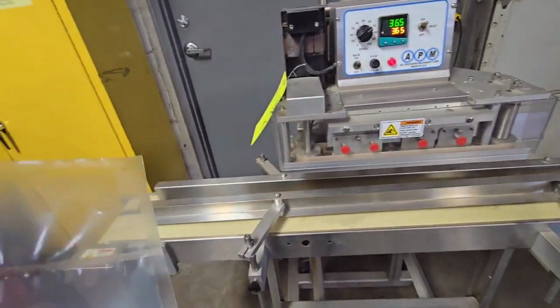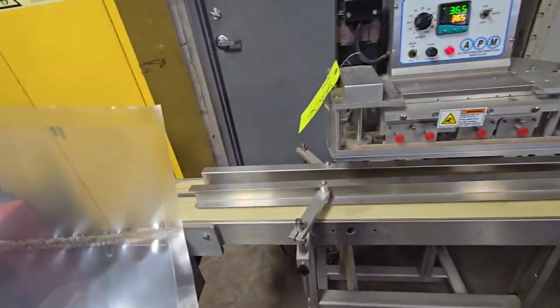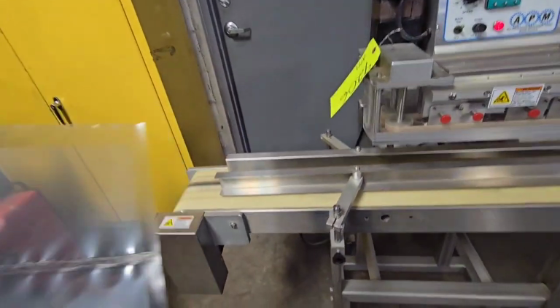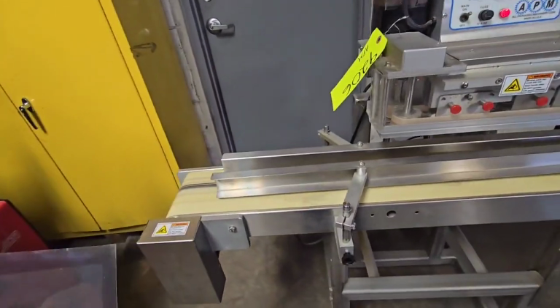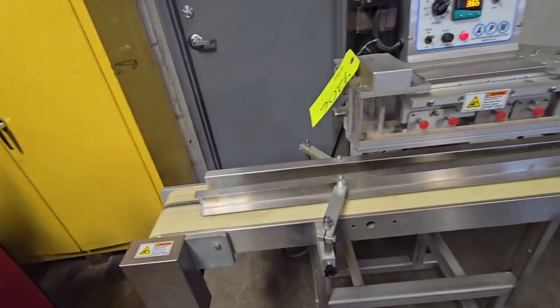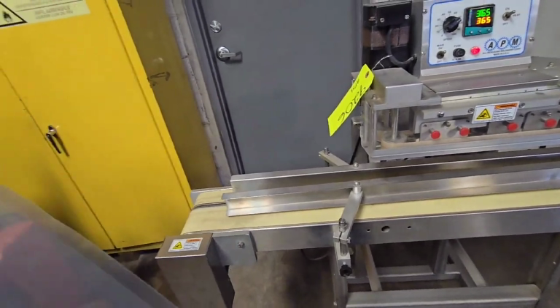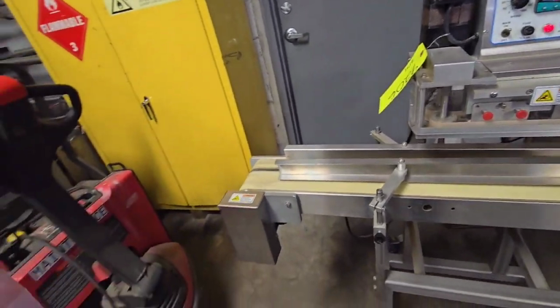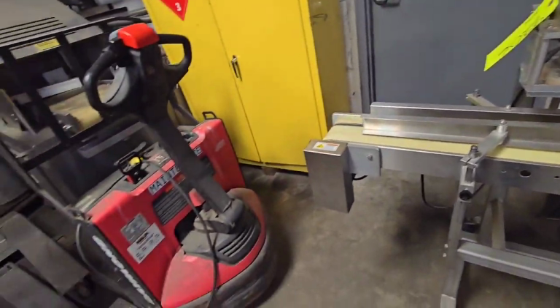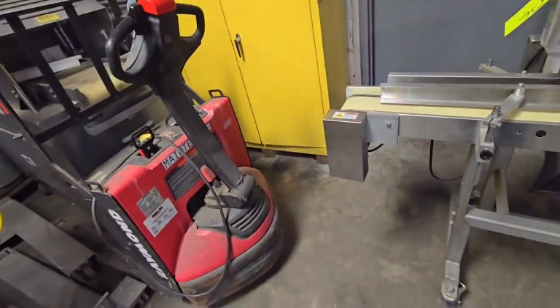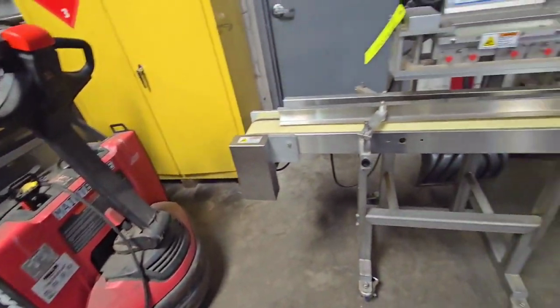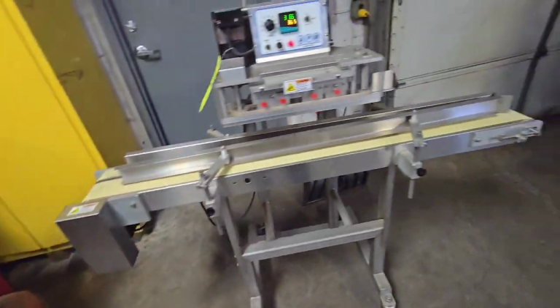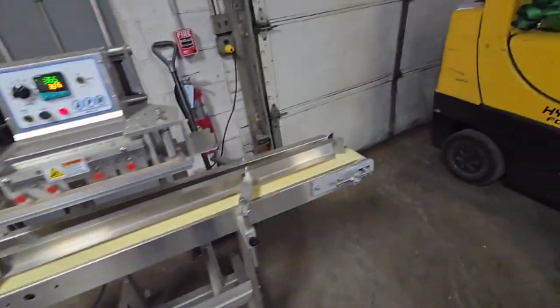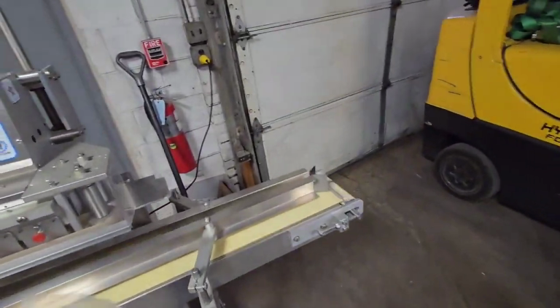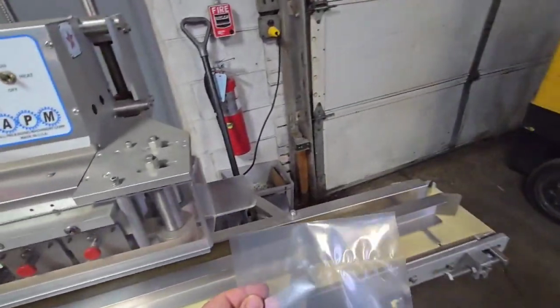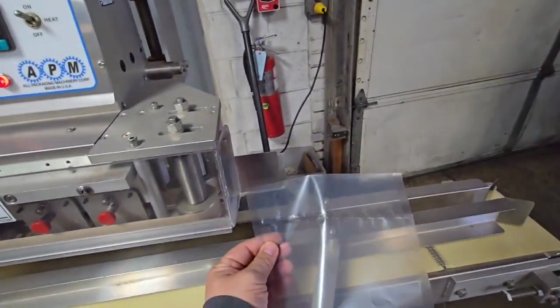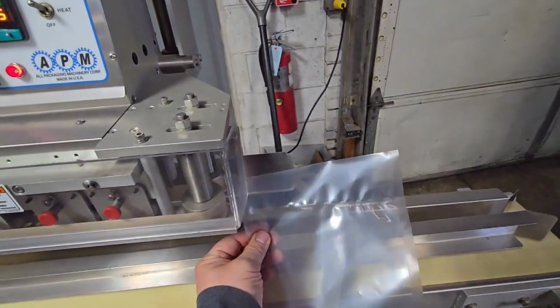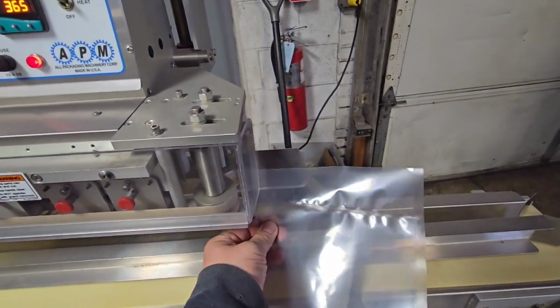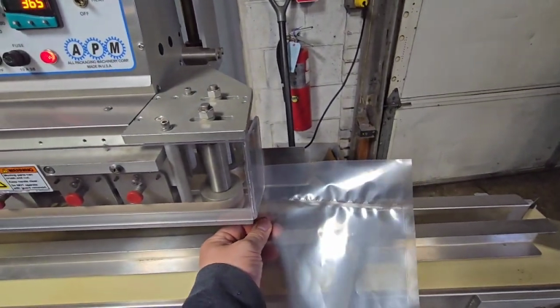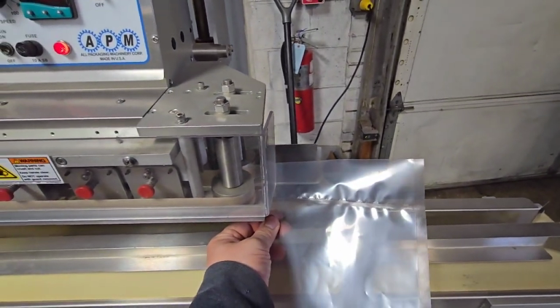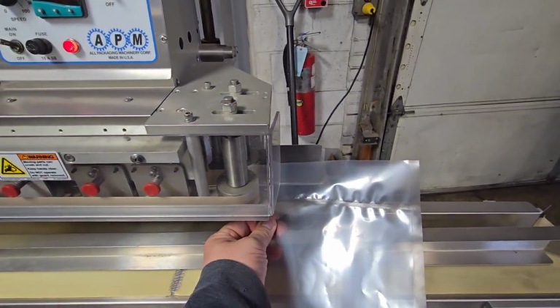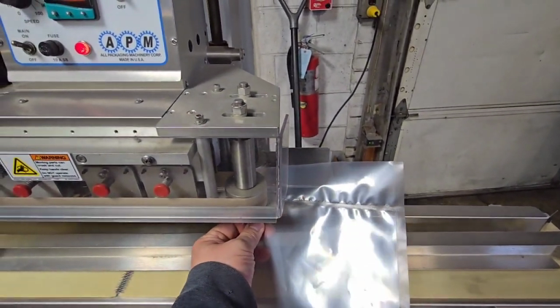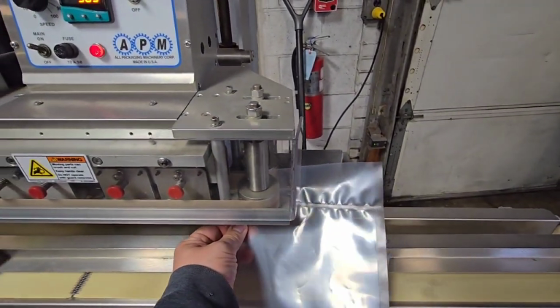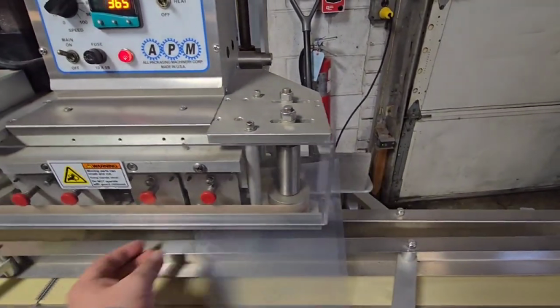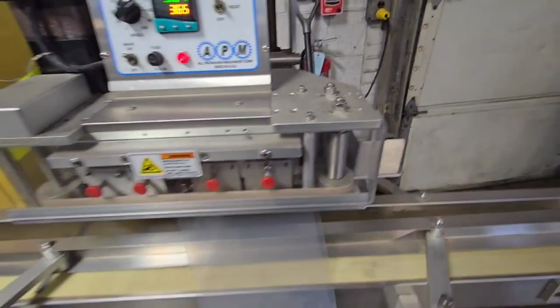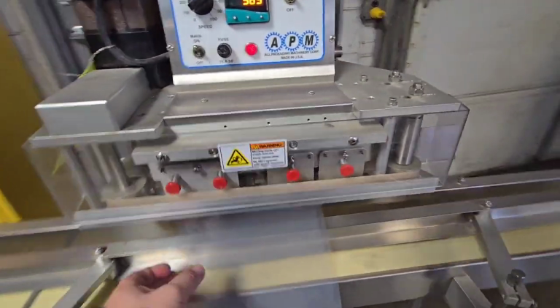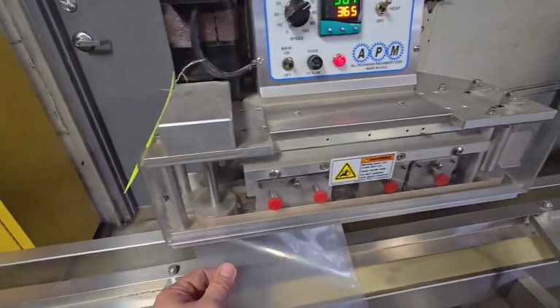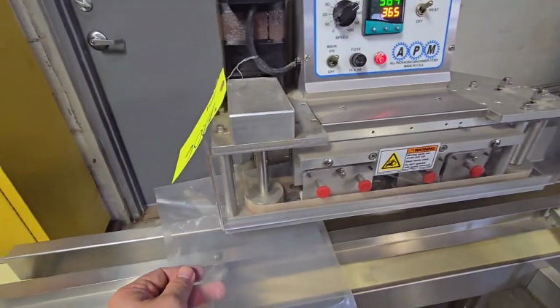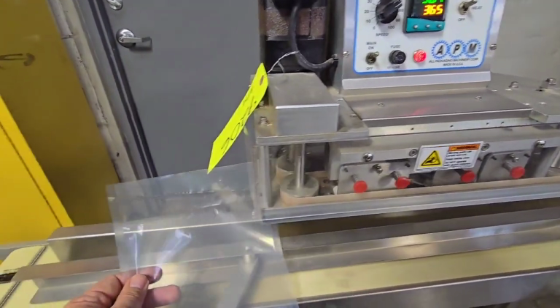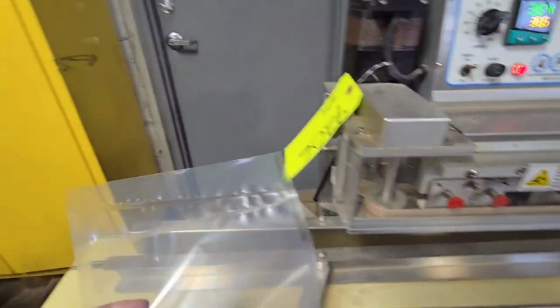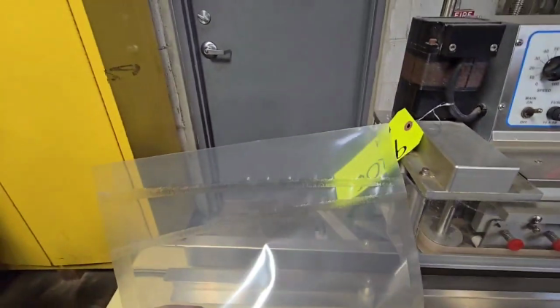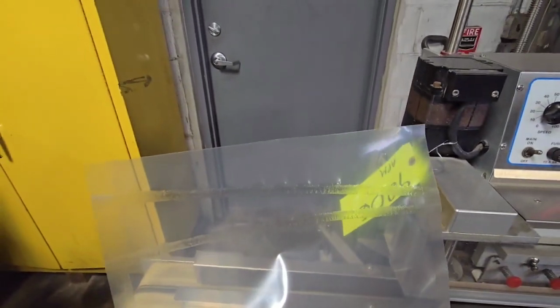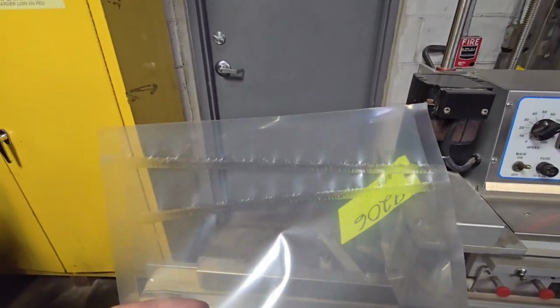And we'll run it through one more time here. That's the new seal.